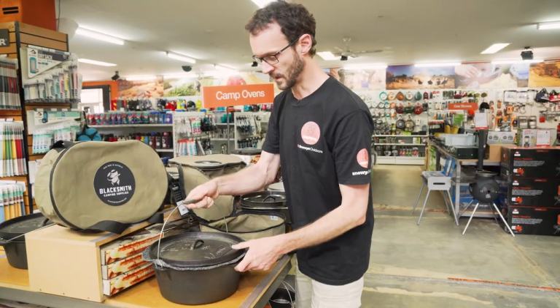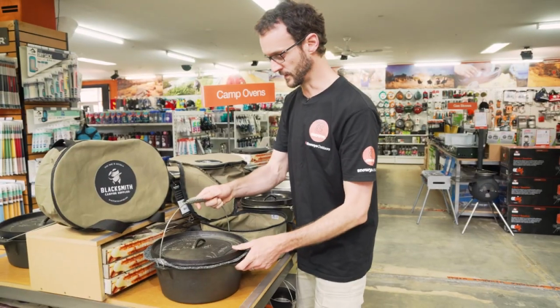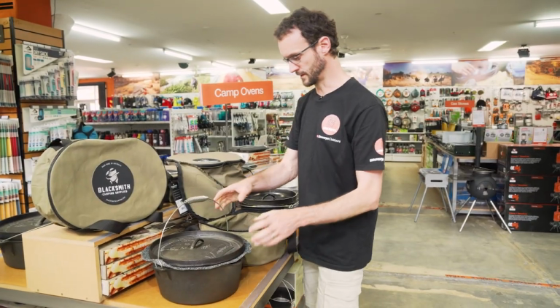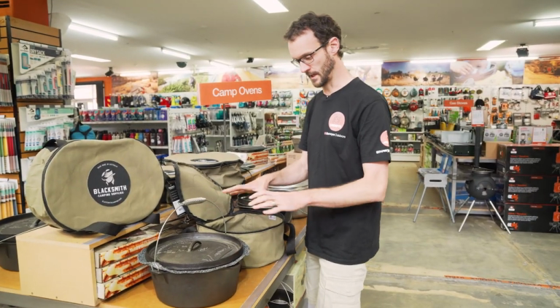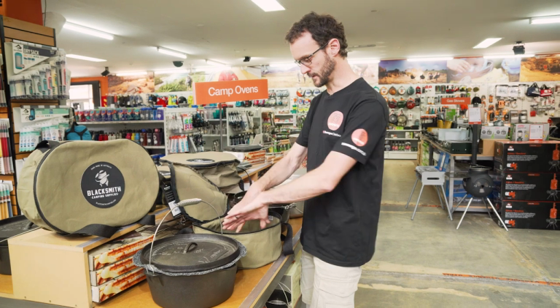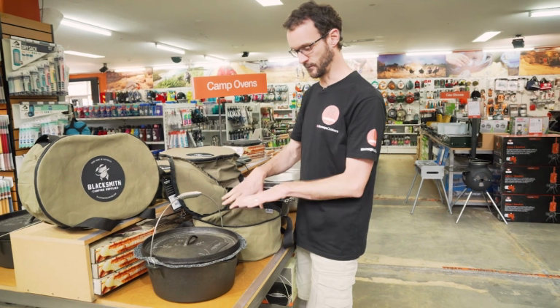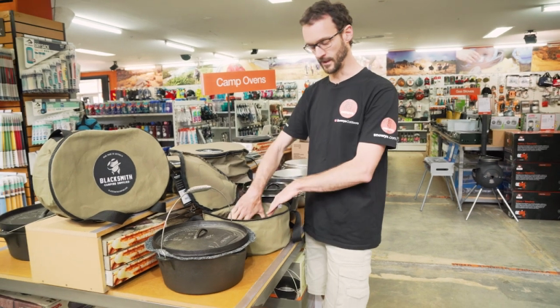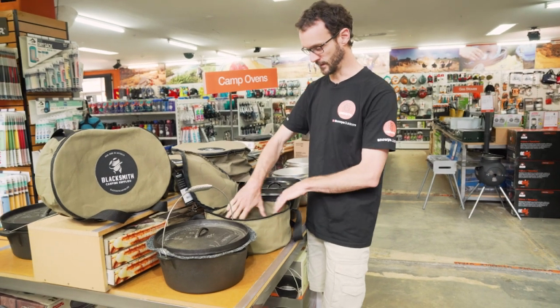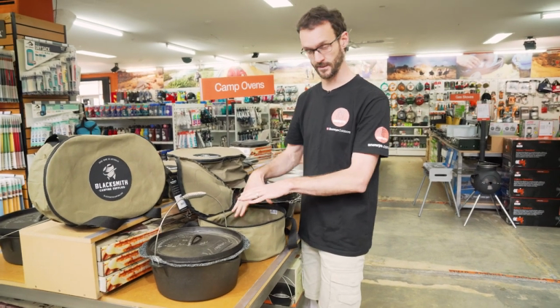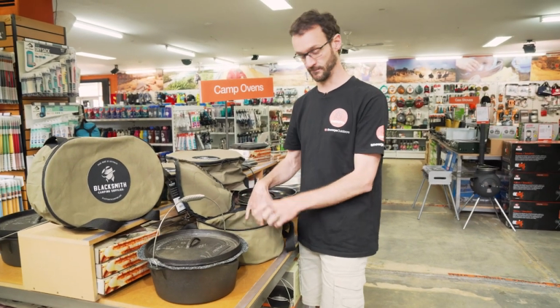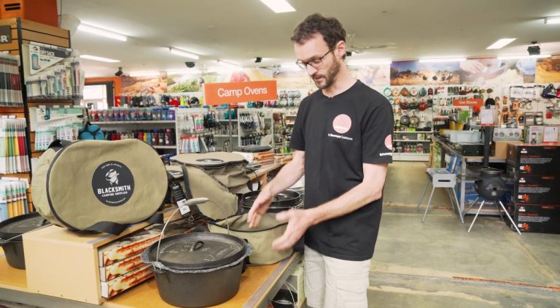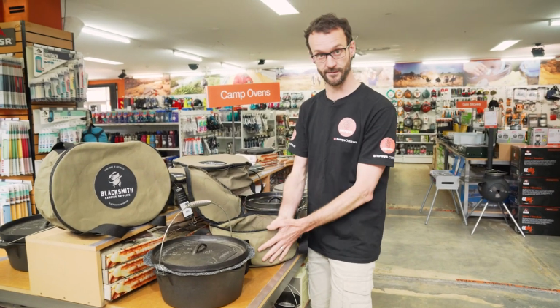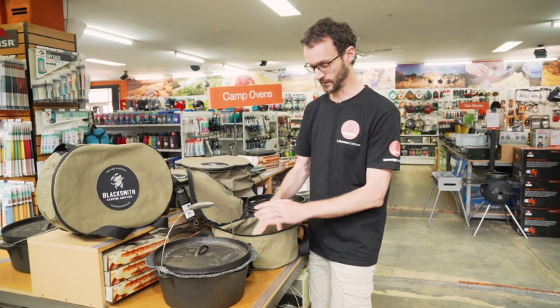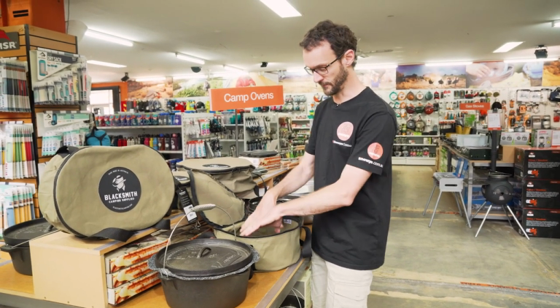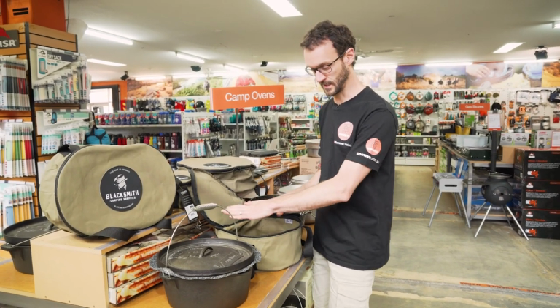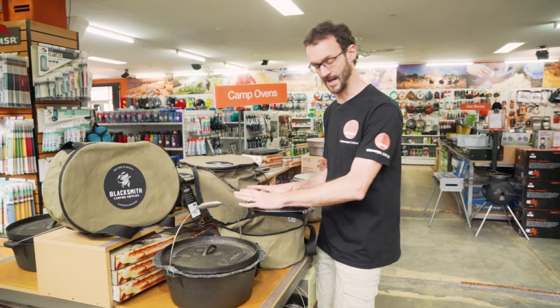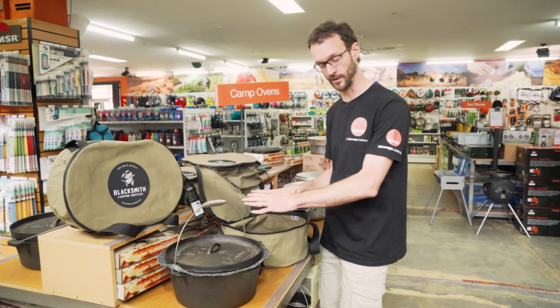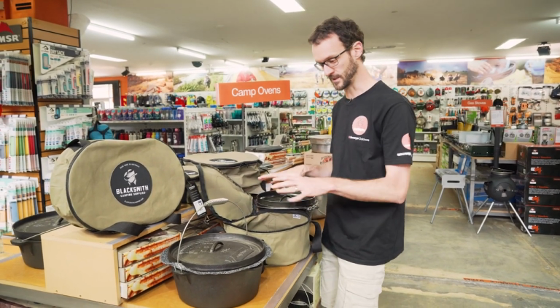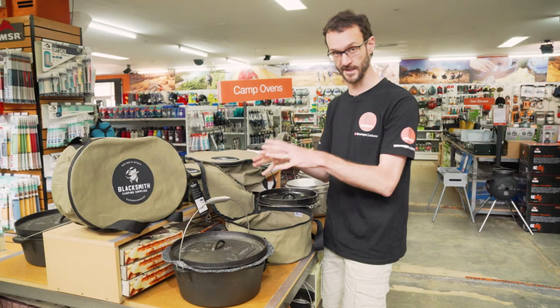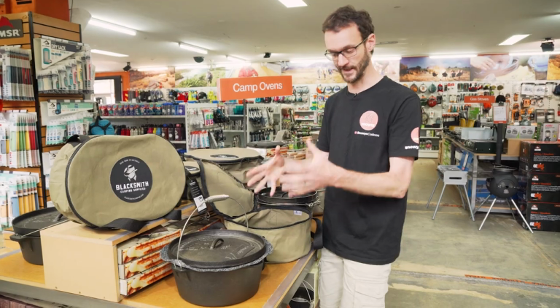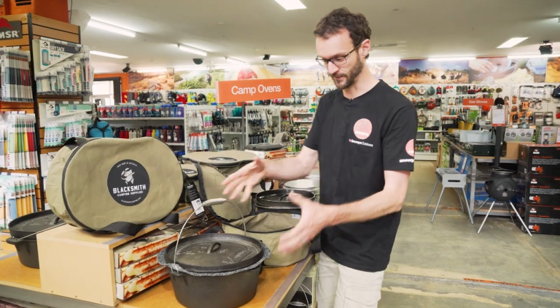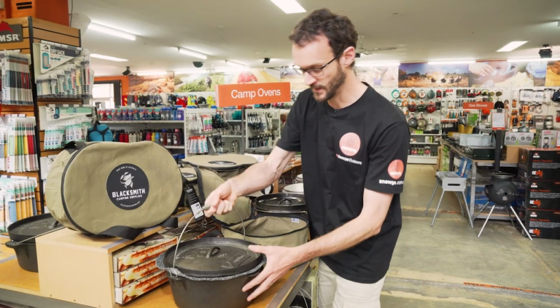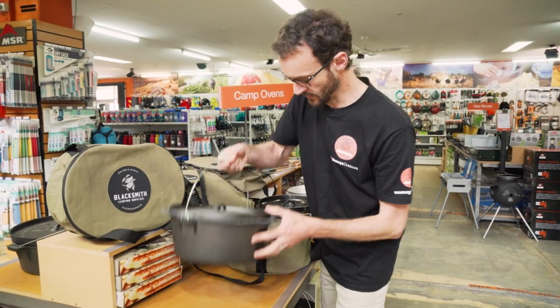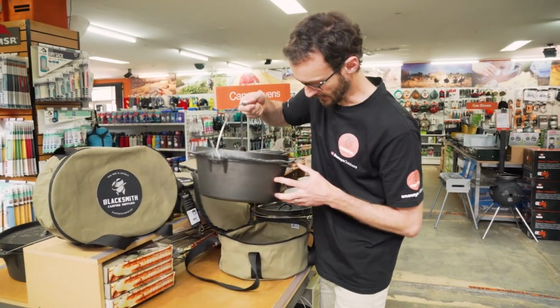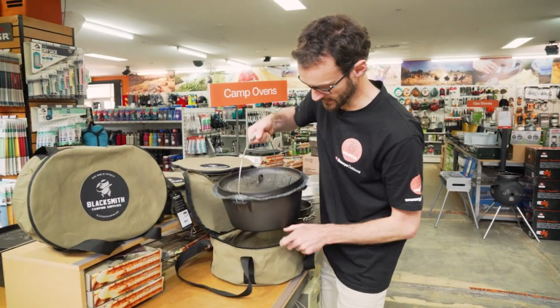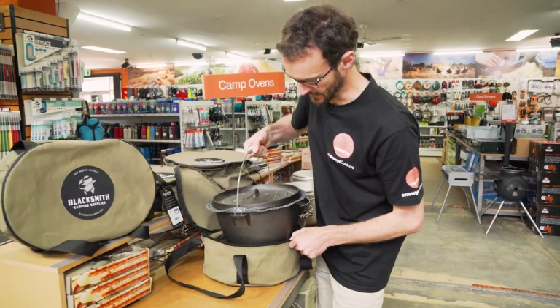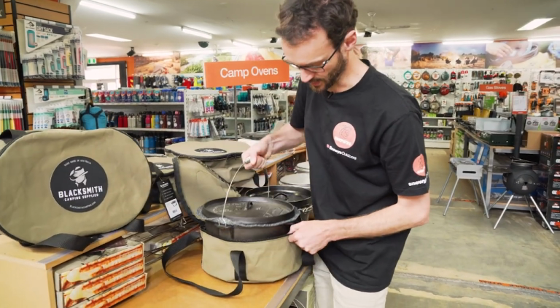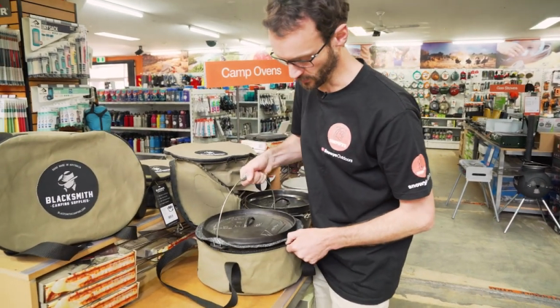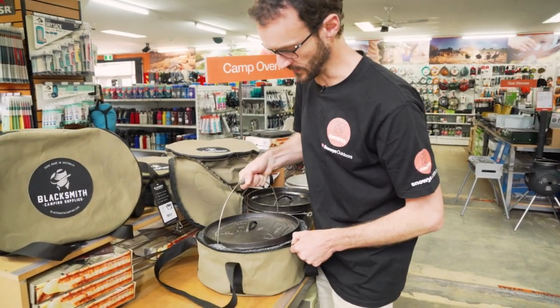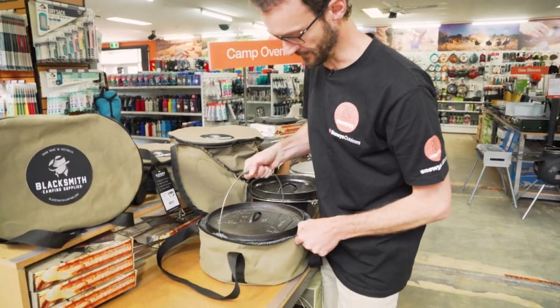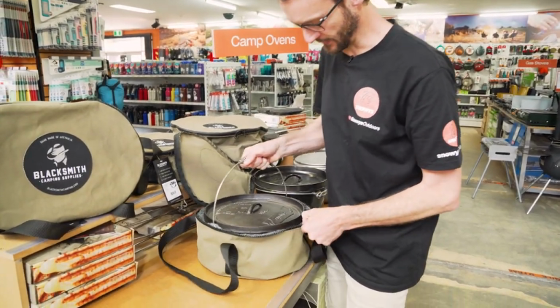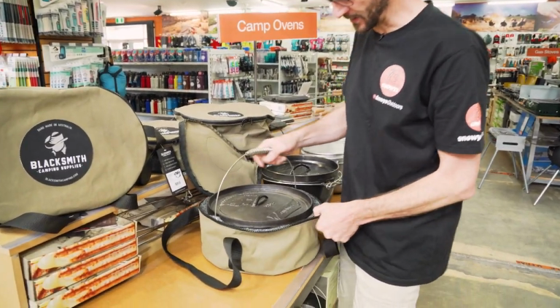I'll put one inside to show you how it fits. Worth noting that, given it's a nice, stiff, high-quality canvas, it does sit upright like this, which makes getting the camp oven in the bag nice and easy — you're not trying to pull the sides up over the edge.